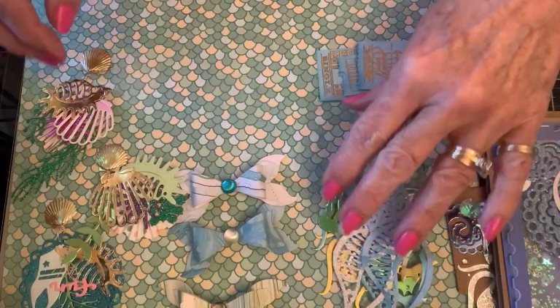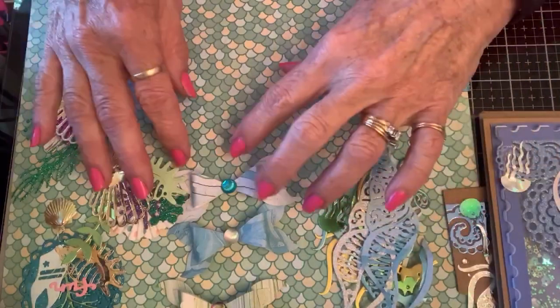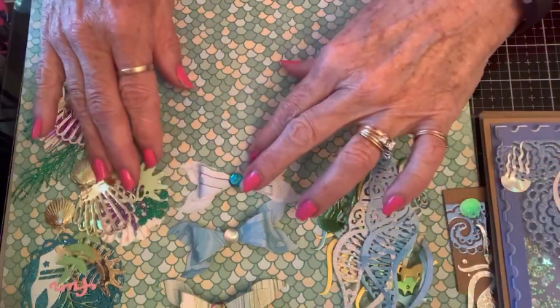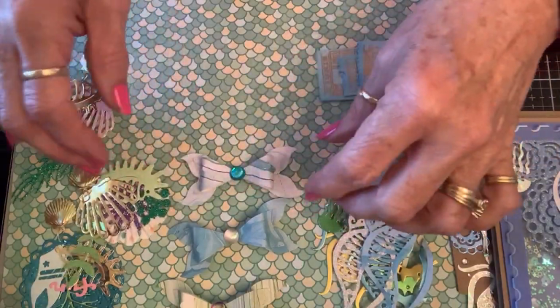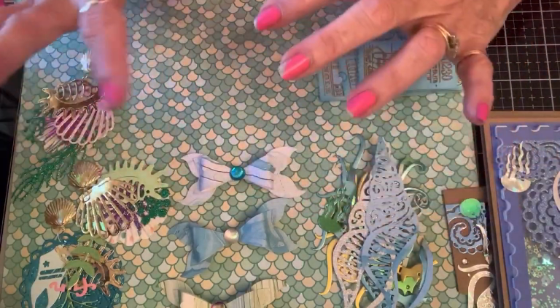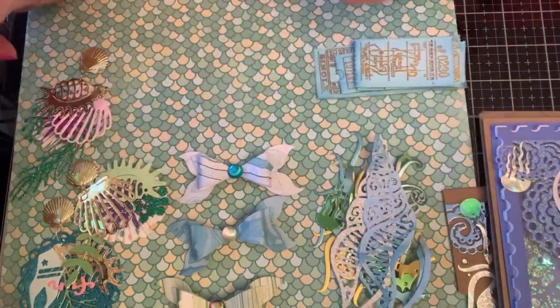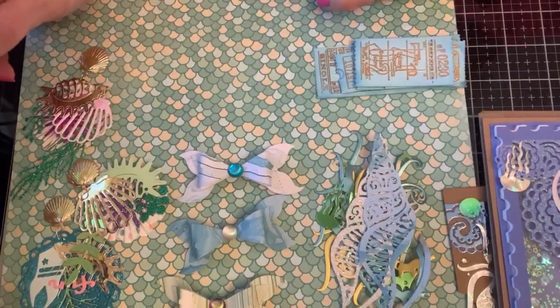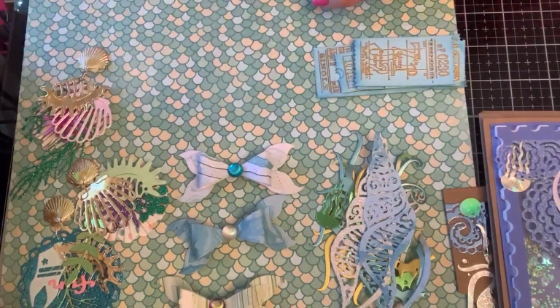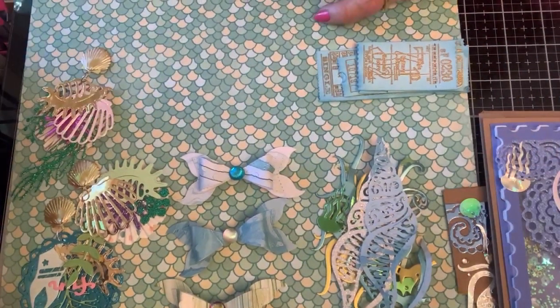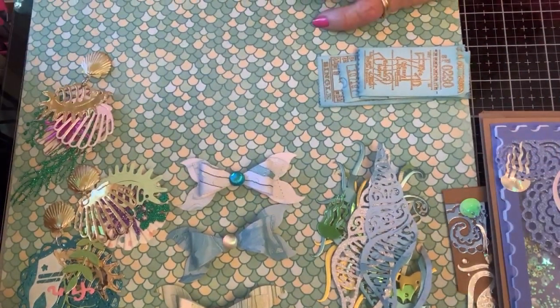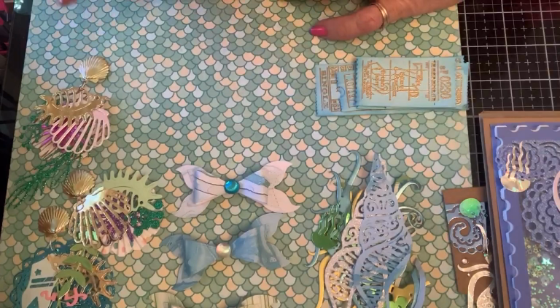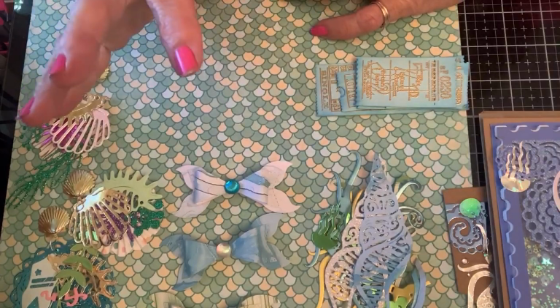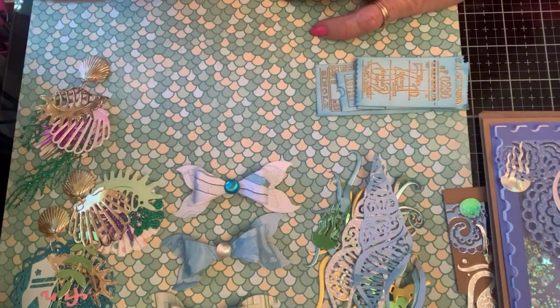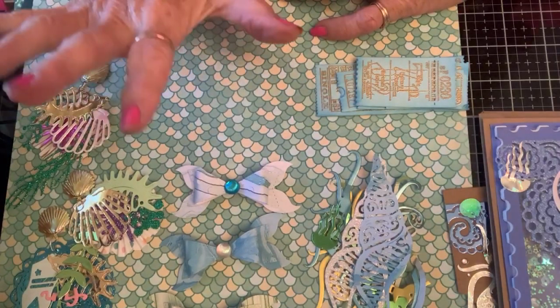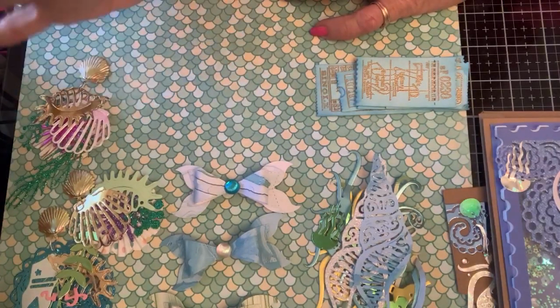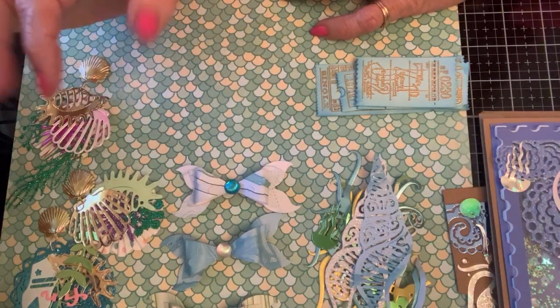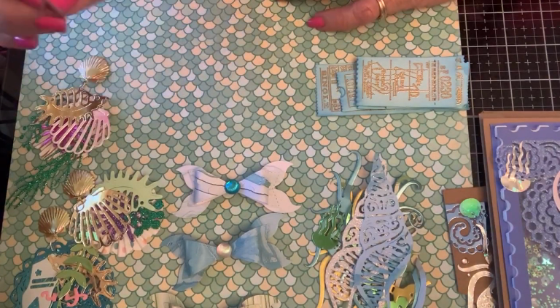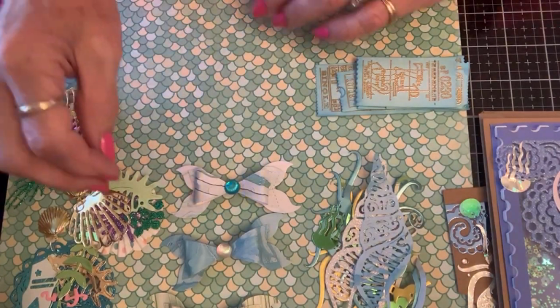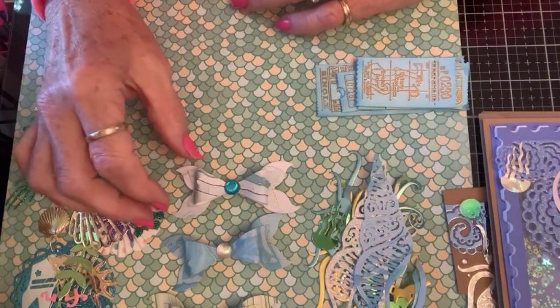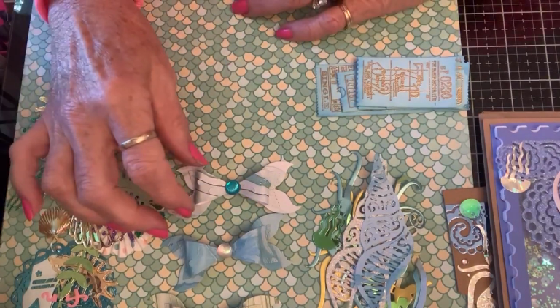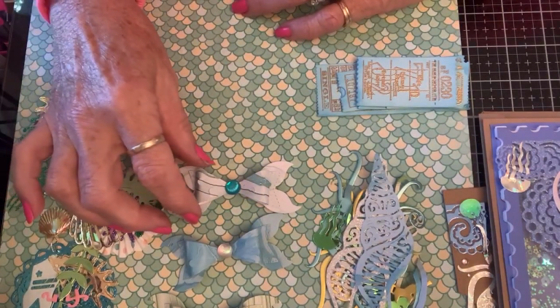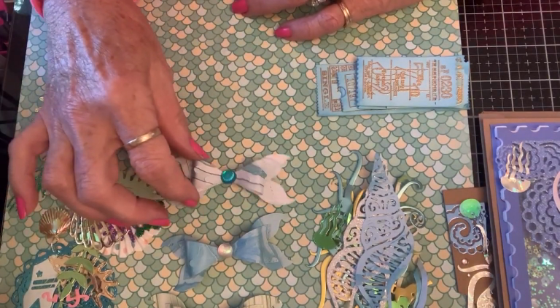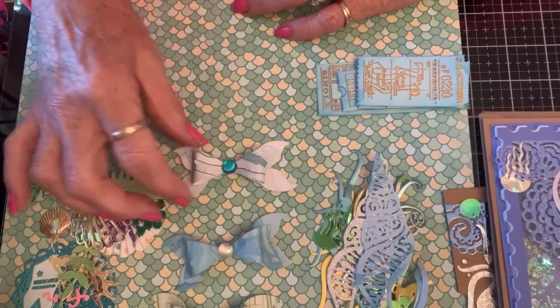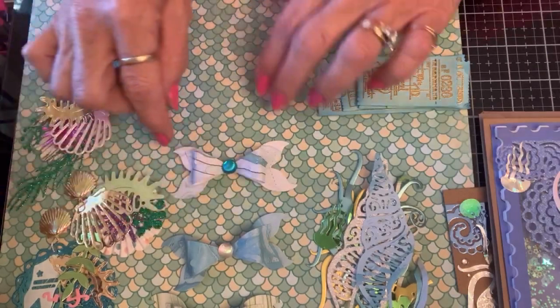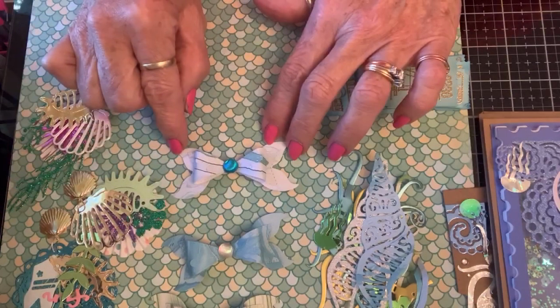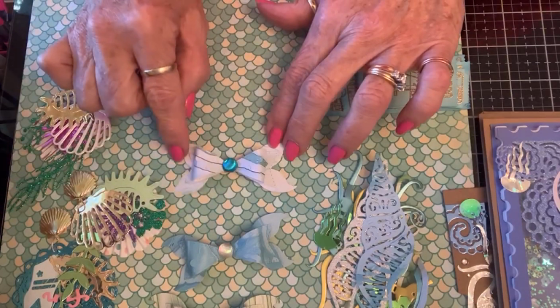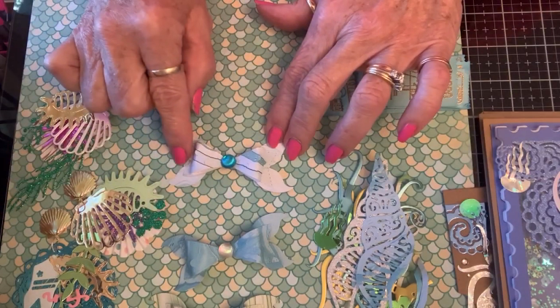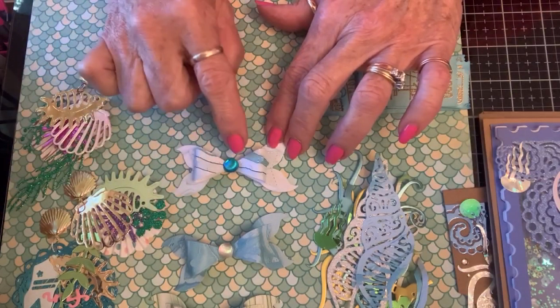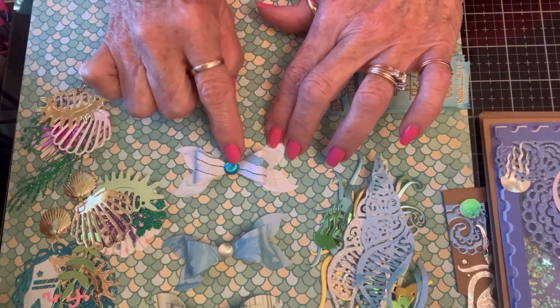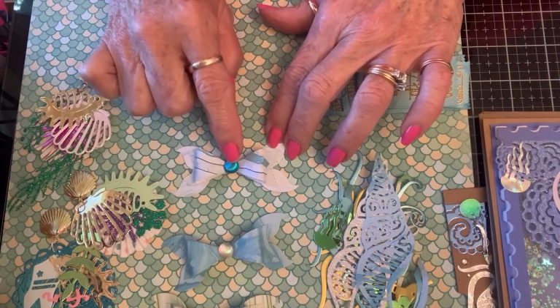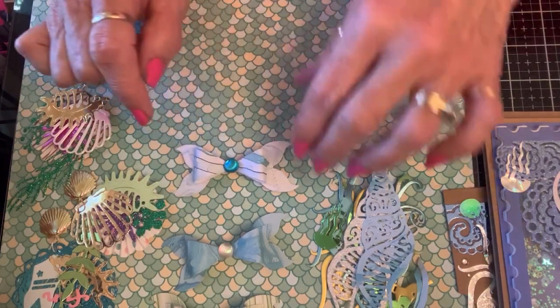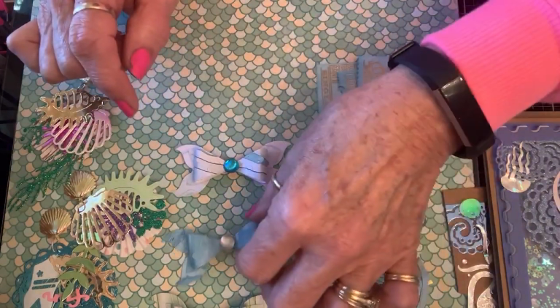And then she wanted some bows. I'll package these up later because I find that when I package them the glare is not very becoming. So these are bows, and they have the little mermaid tails and the shells in the middle.